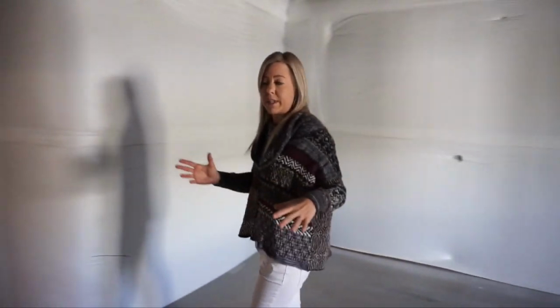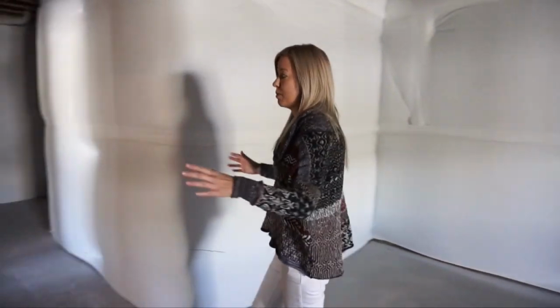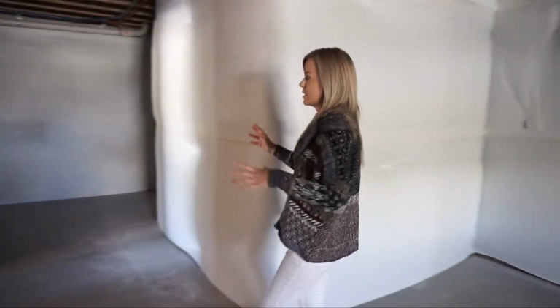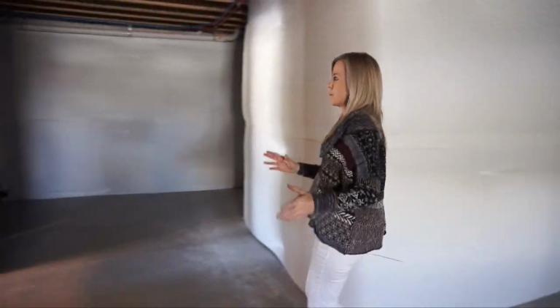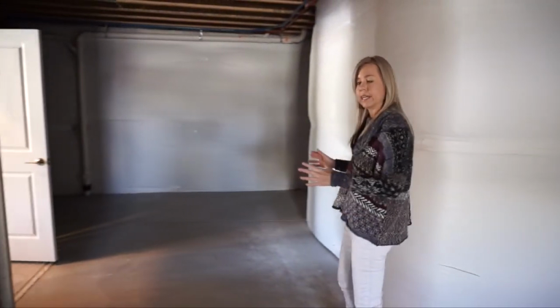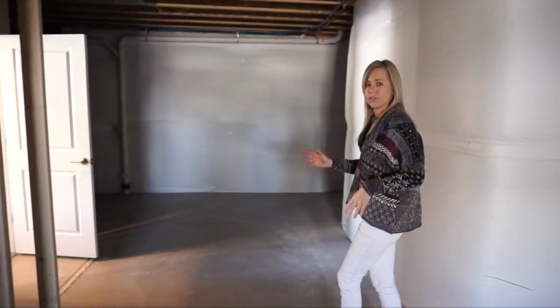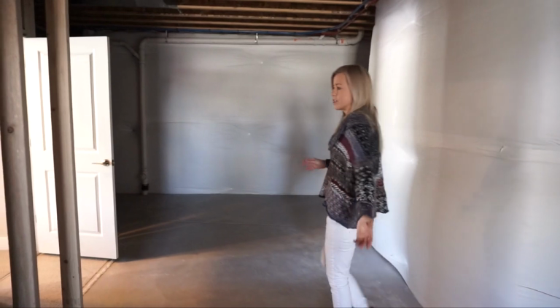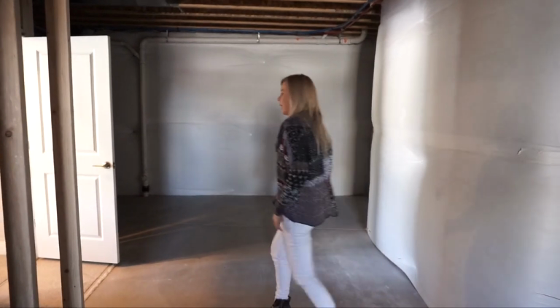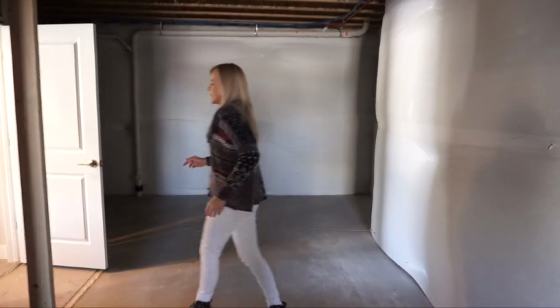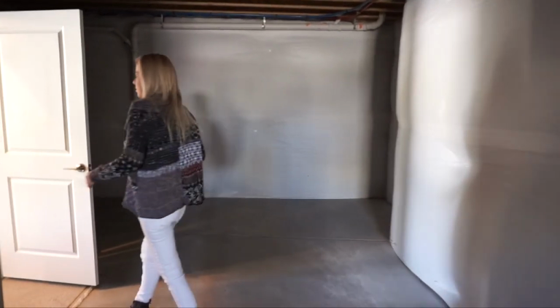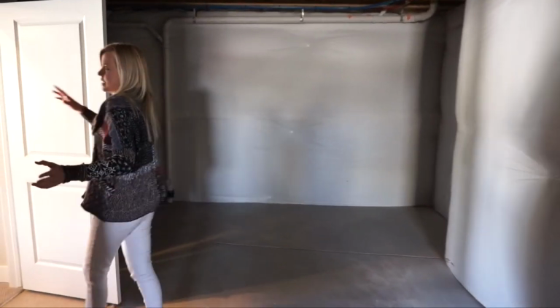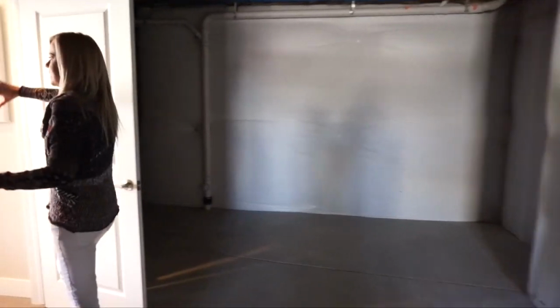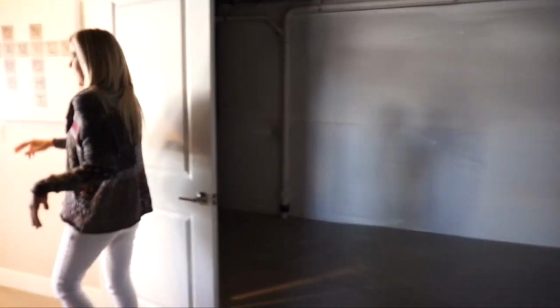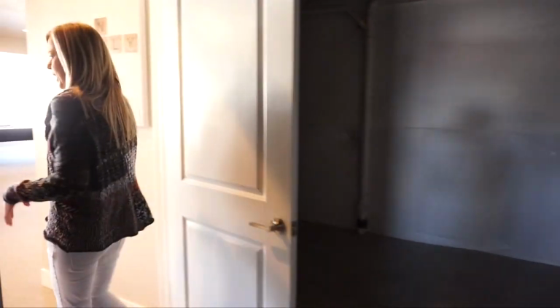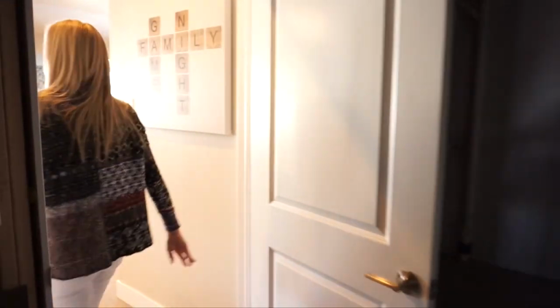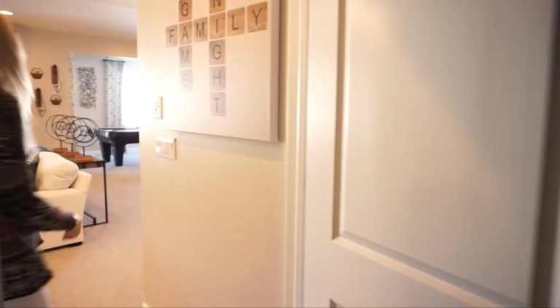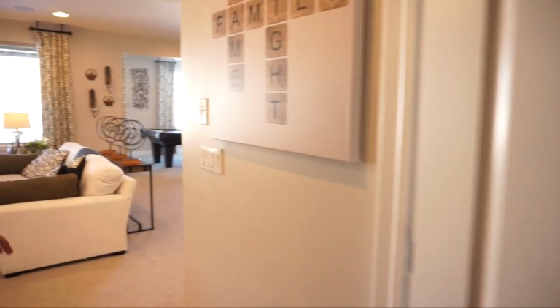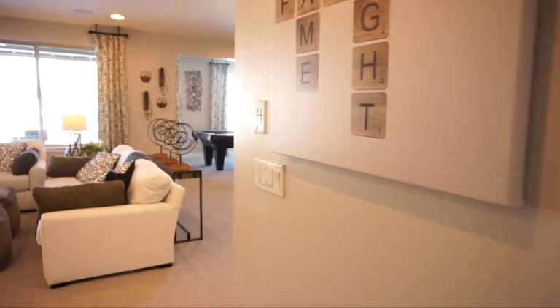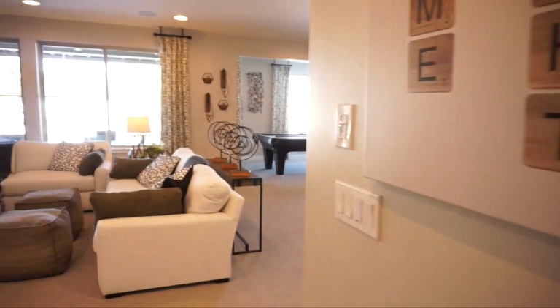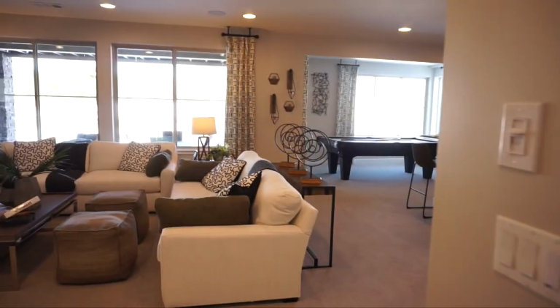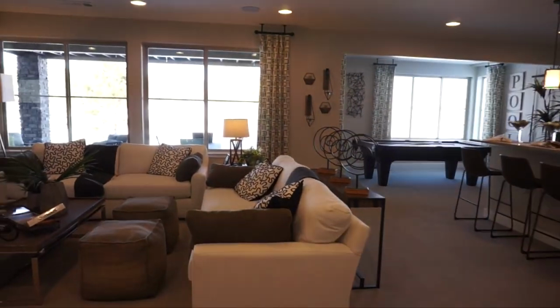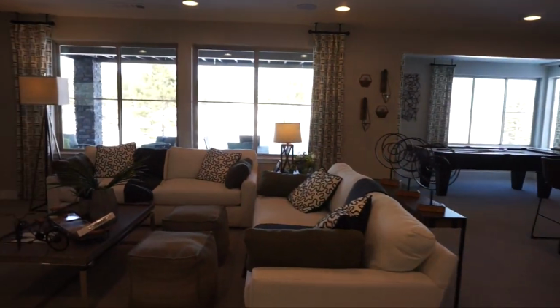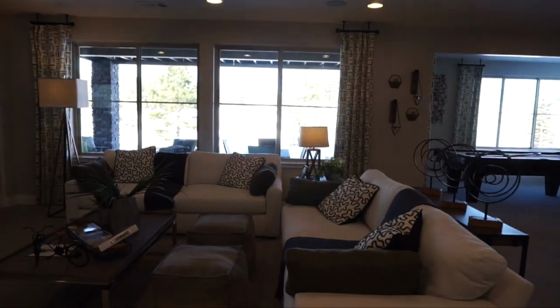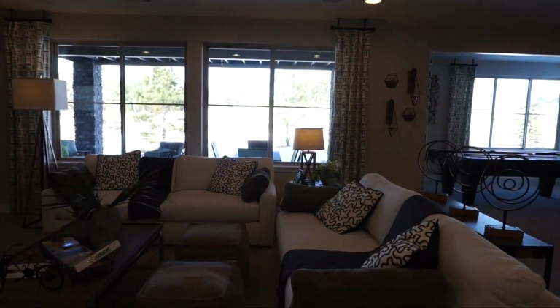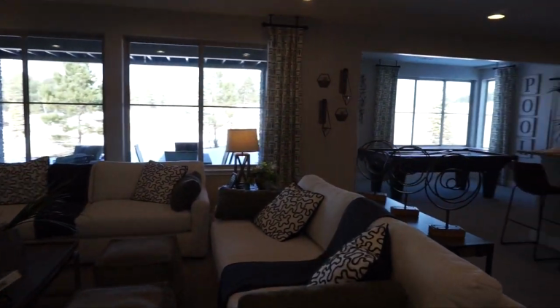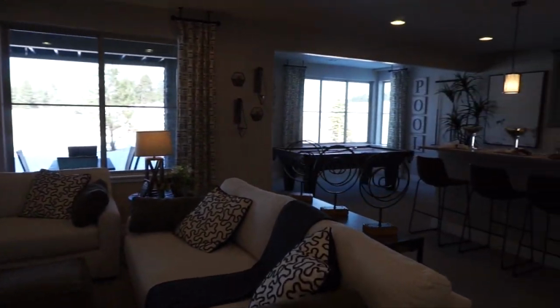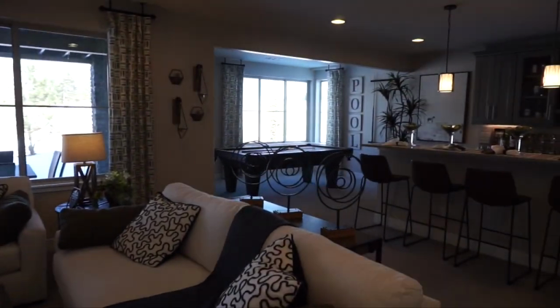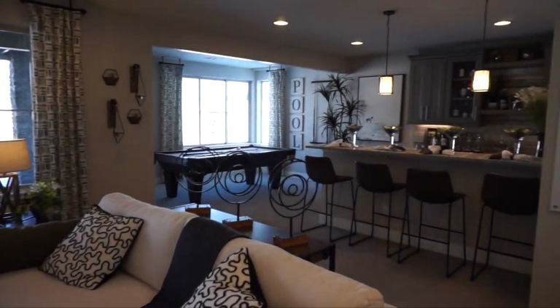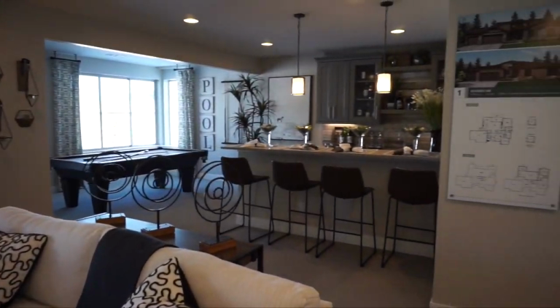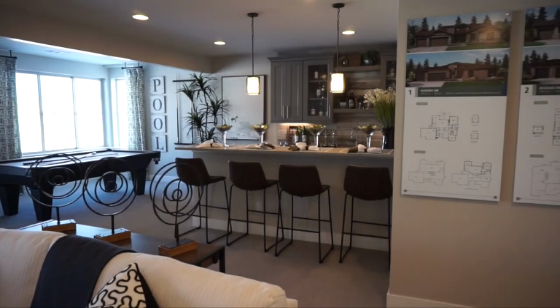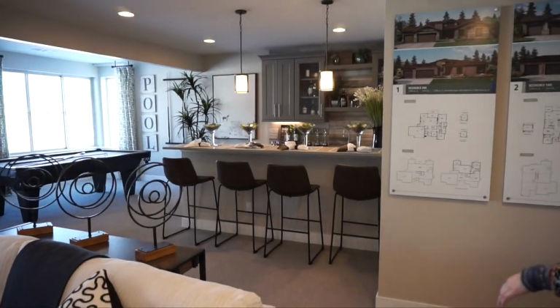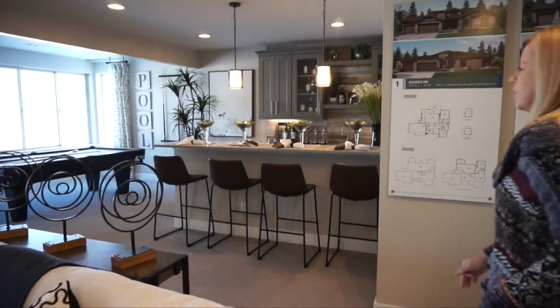If you bought one of these homes, this is a space that you could finish as well — so not just this area out here, lots of options down here. But let's check out the finished space; it's more fun.